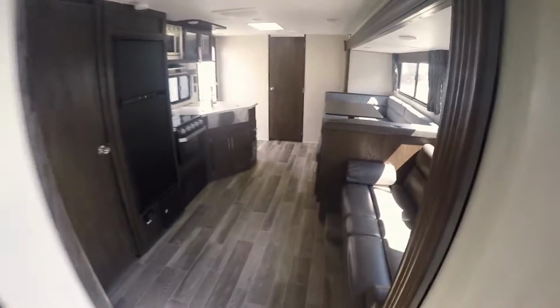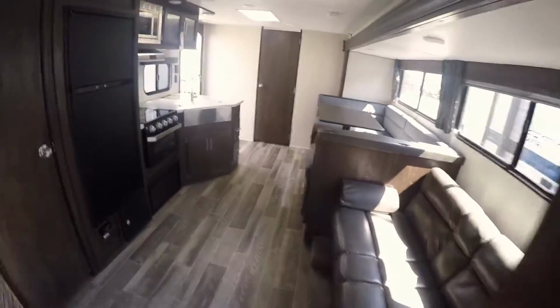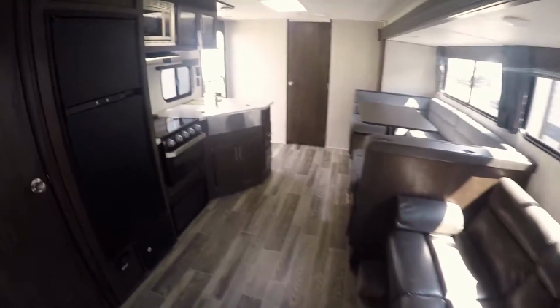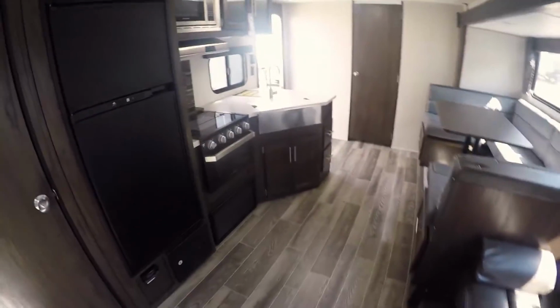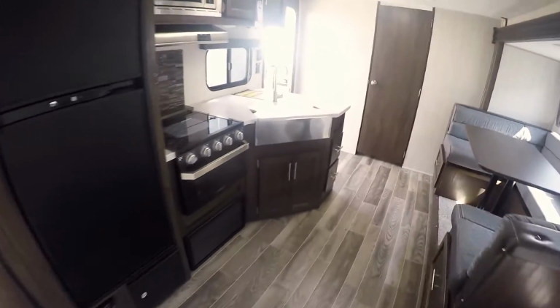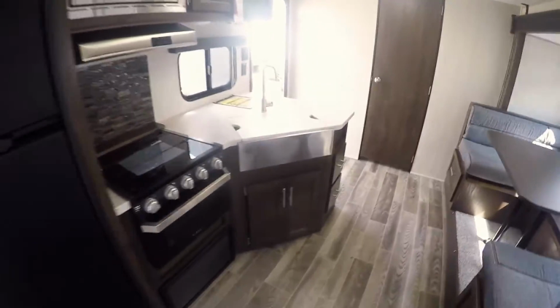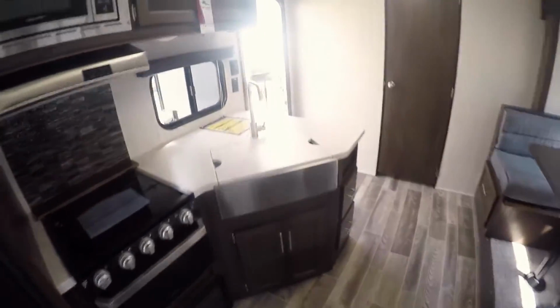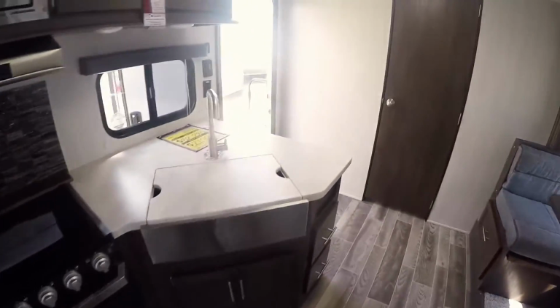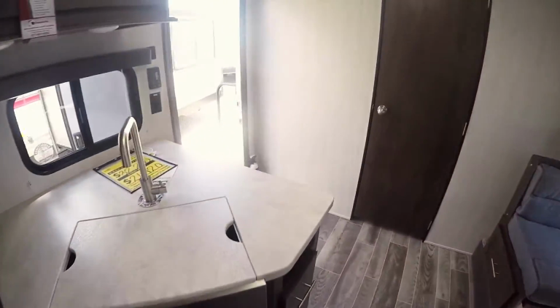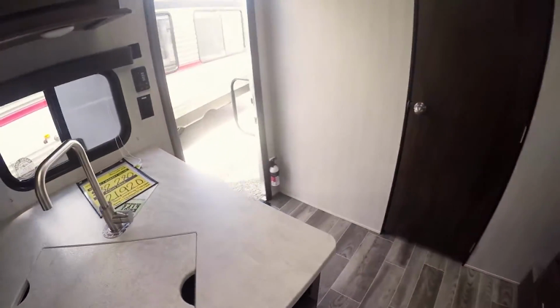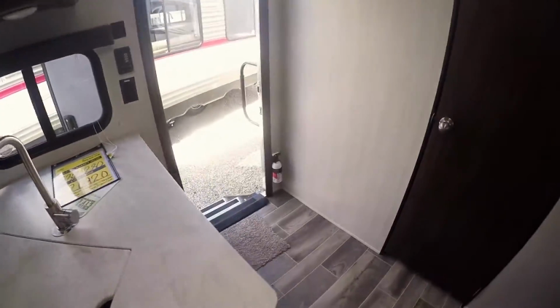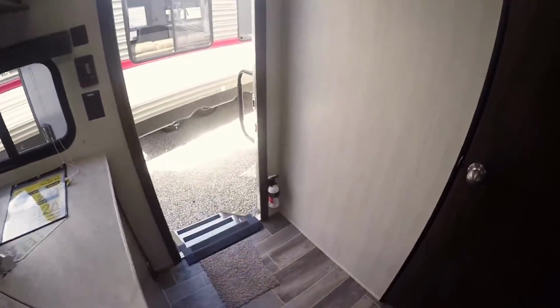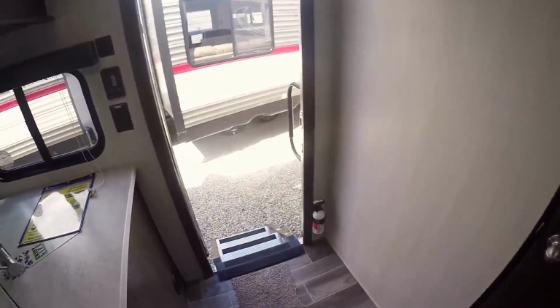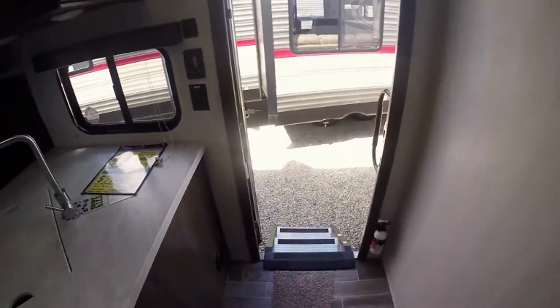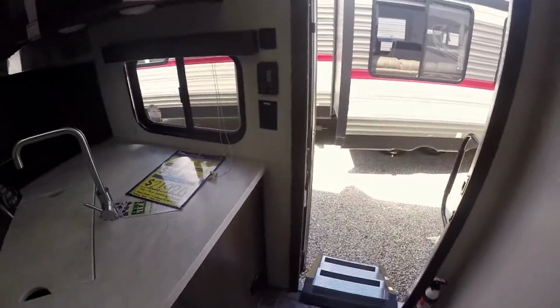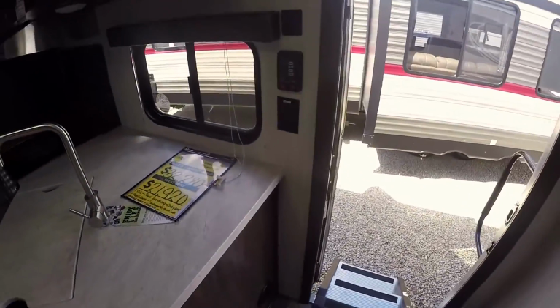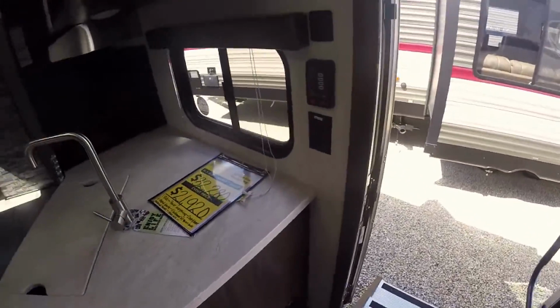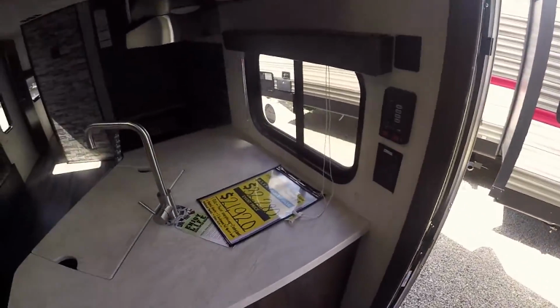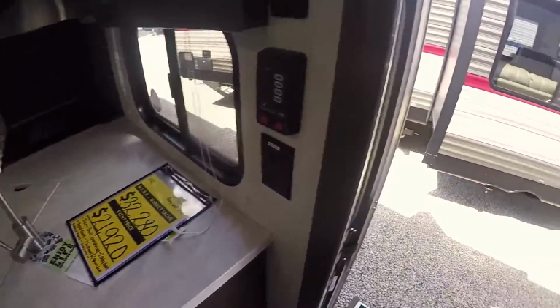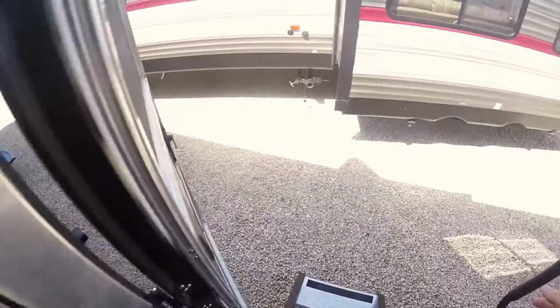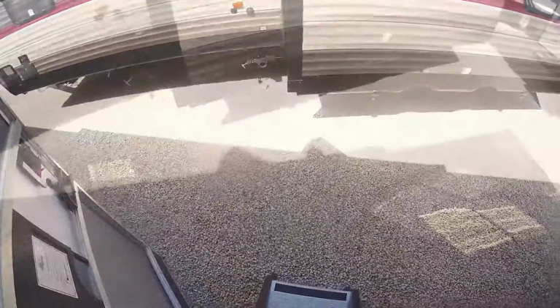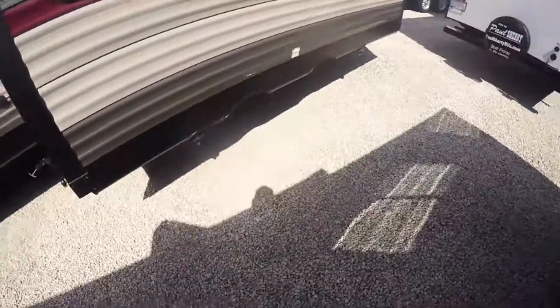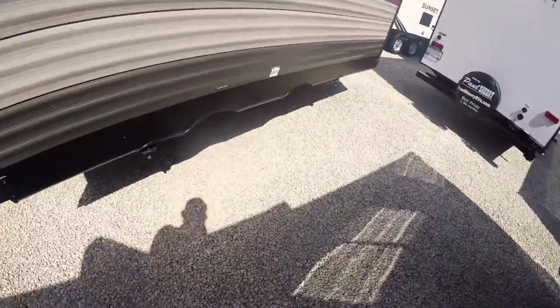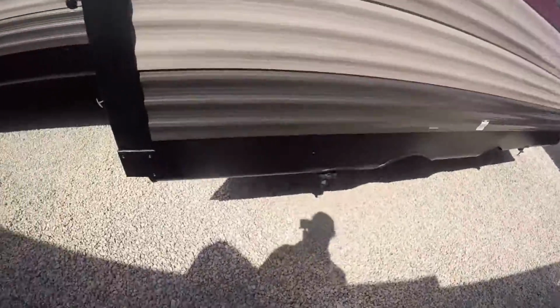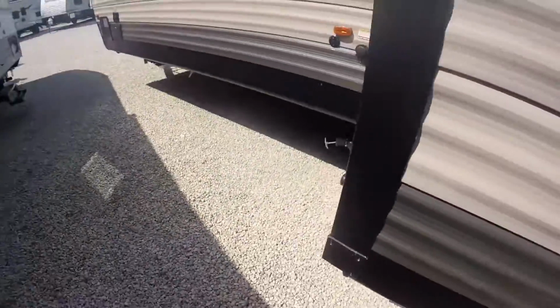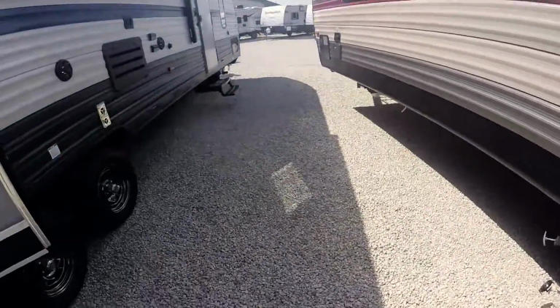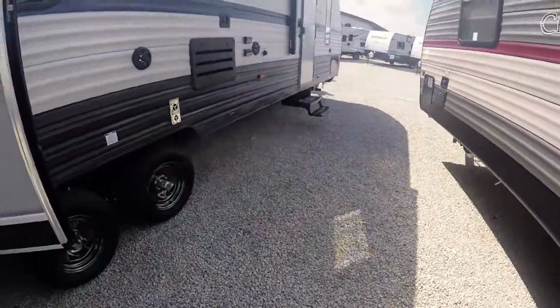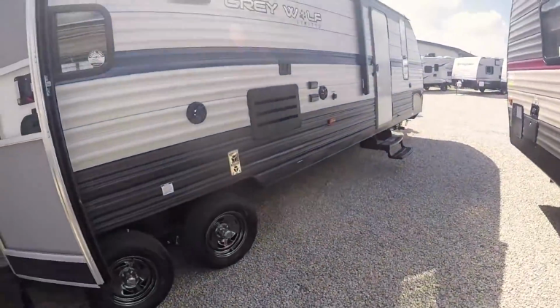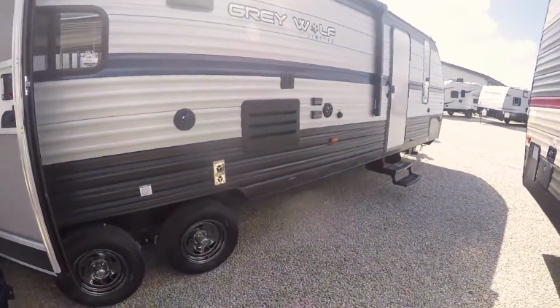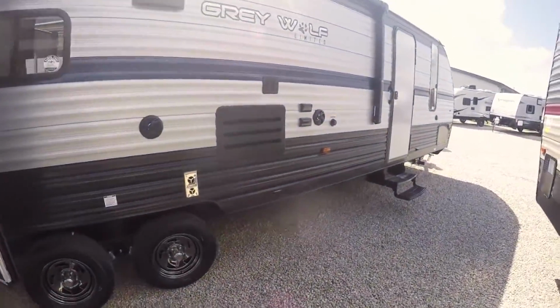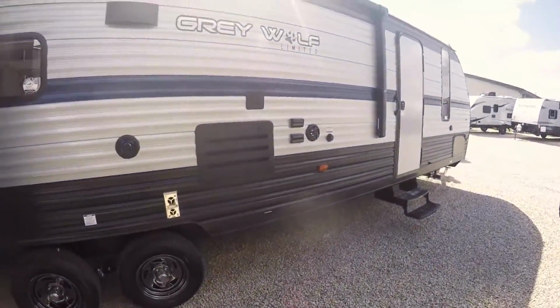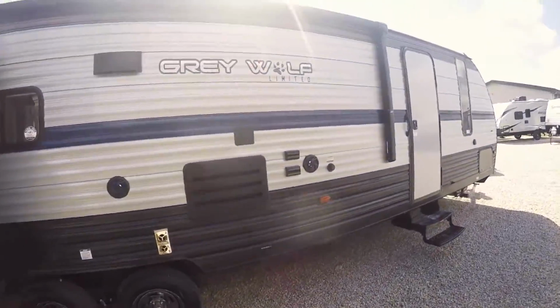Once again, this is the new floor plan 29TE. This coach weighs 6,400 pounds, so you can tow it with really any half-ton pickup truck — as long as it's not too old — and any large SUV.